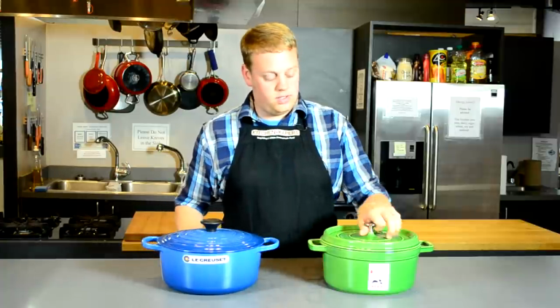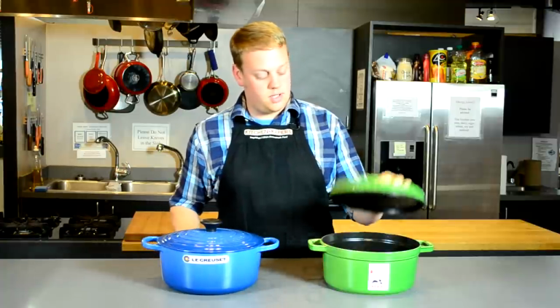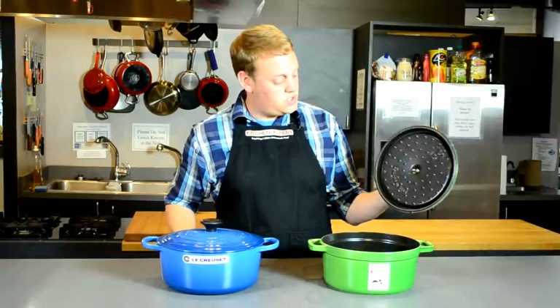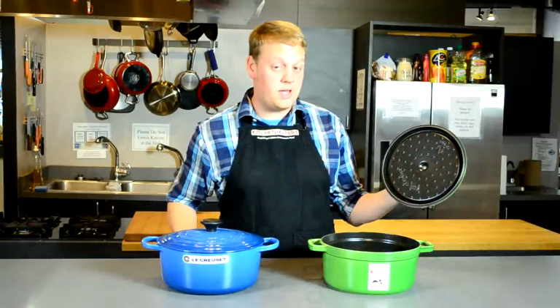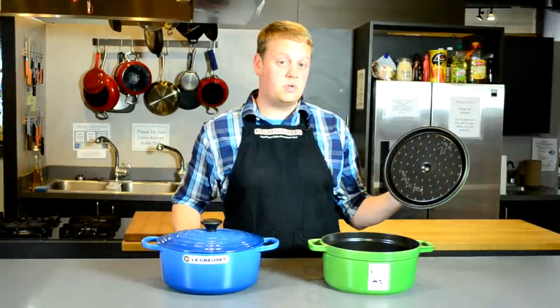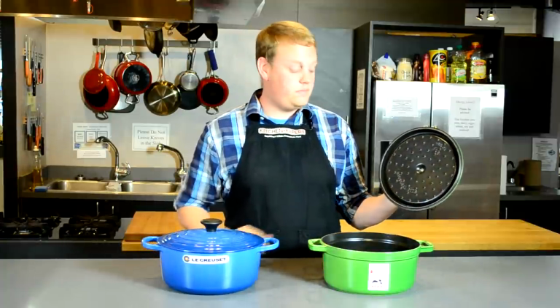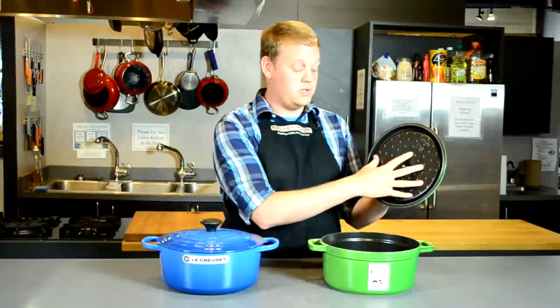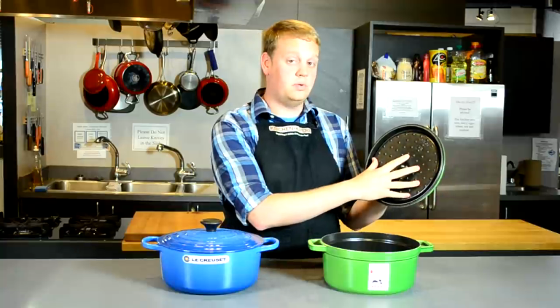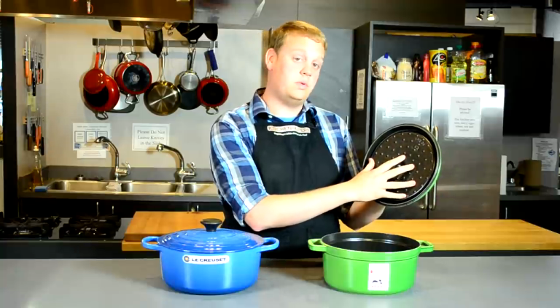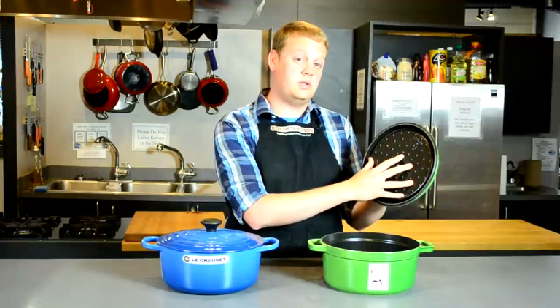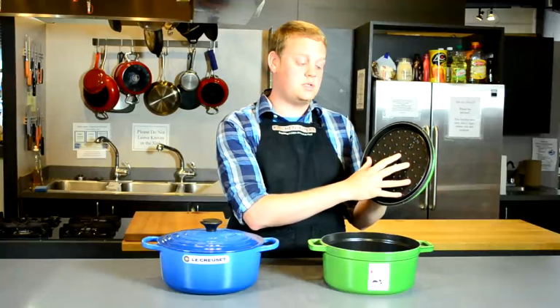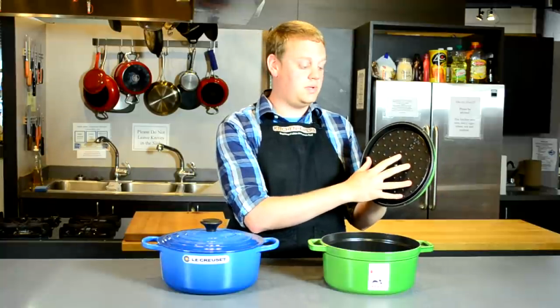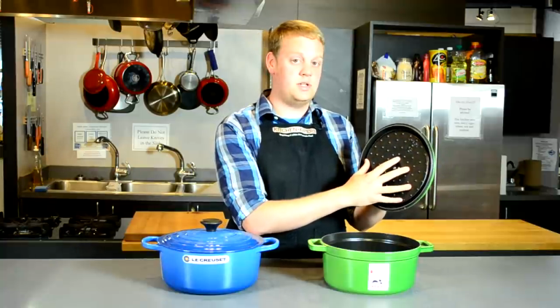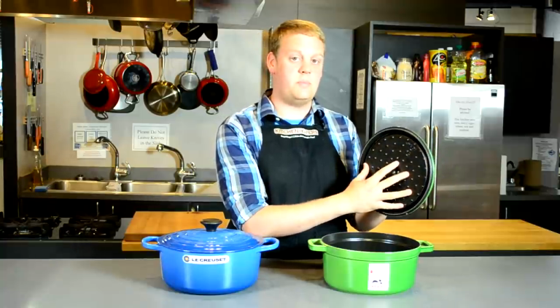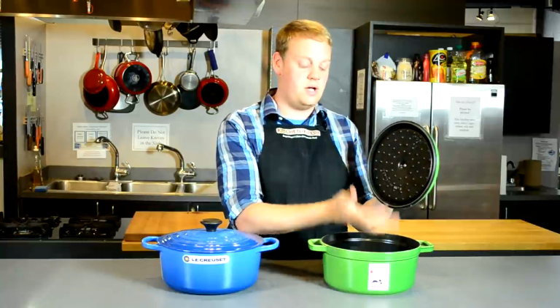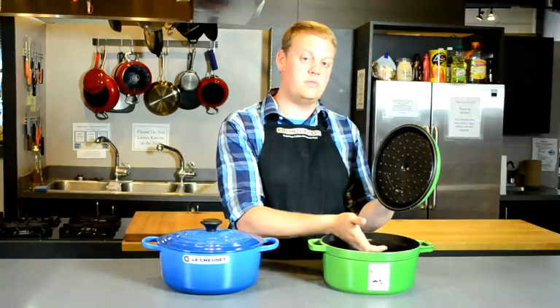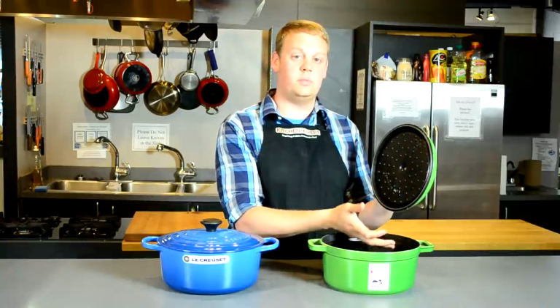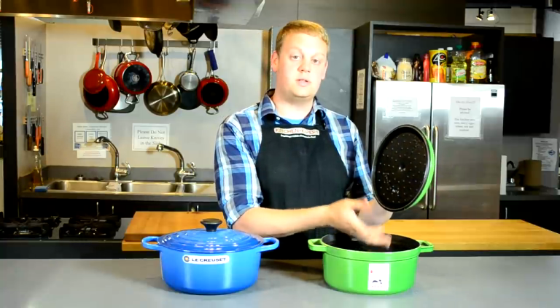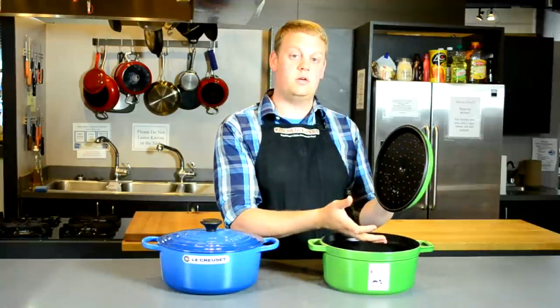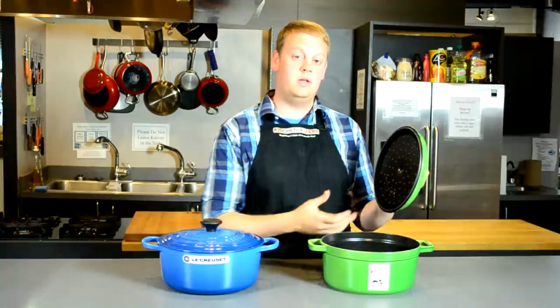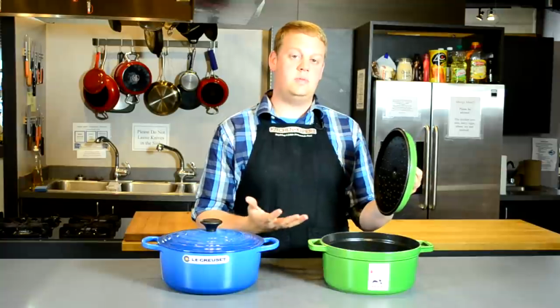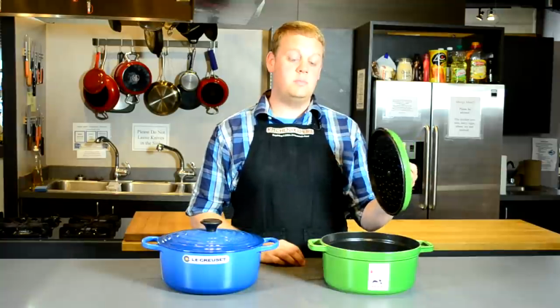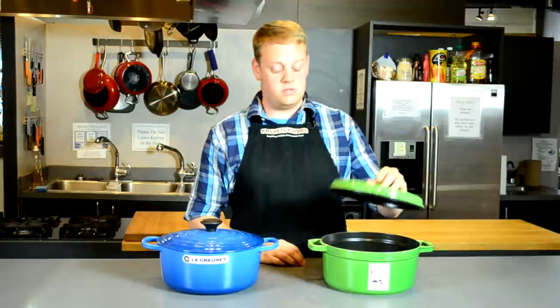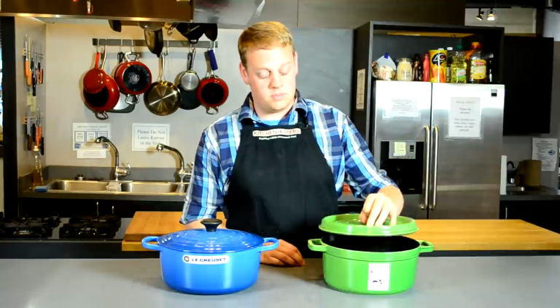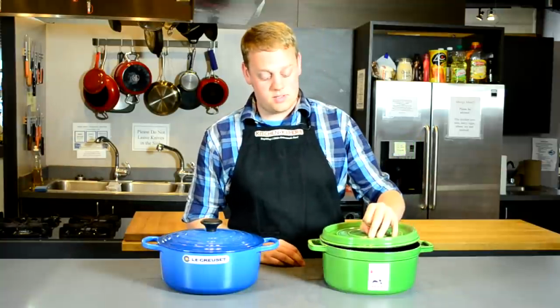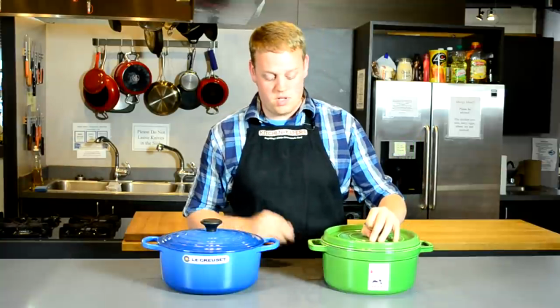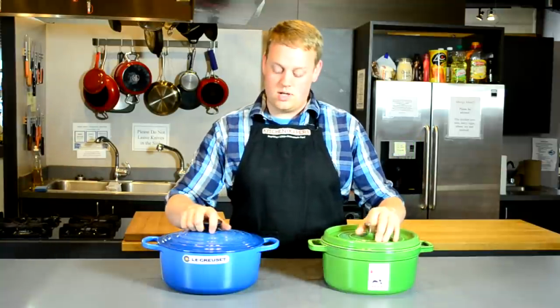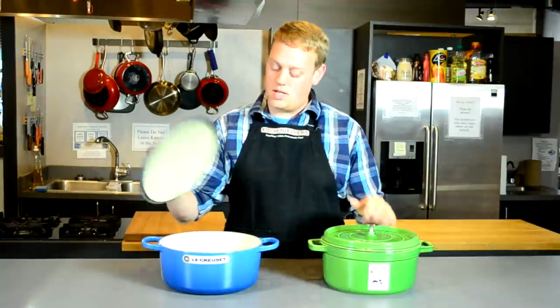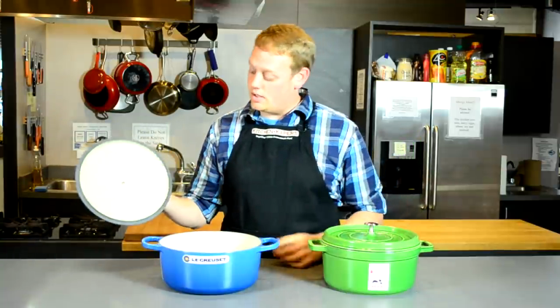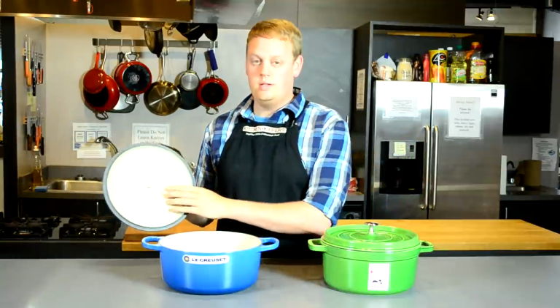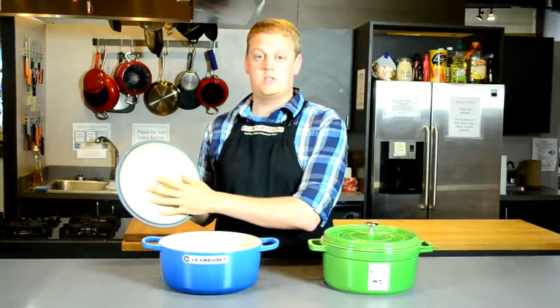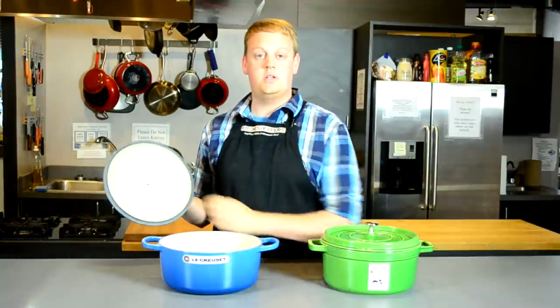On the inside, the Staub has a black enamel coating with a dimpled lid. What that's going to do is help the condensation drop back down onto the food that you're braising or cooking, keeping things a little bit moister during the cooking process. Whereas the Le Creuset has a lighter tan, smooth interior.